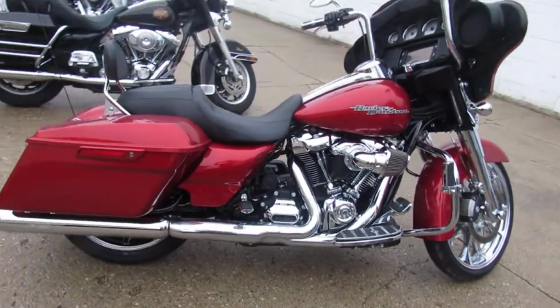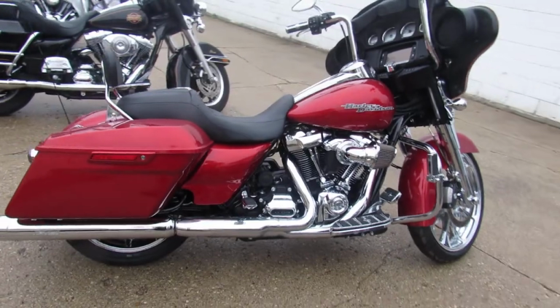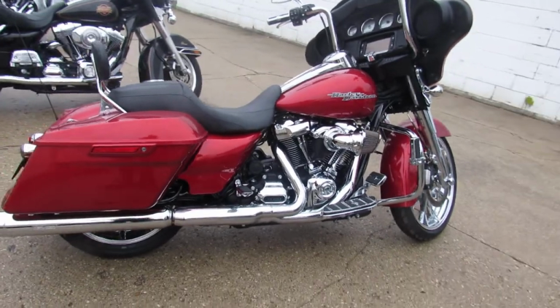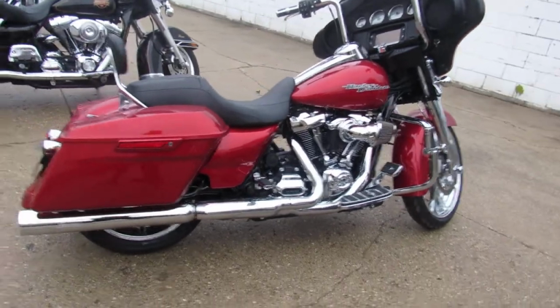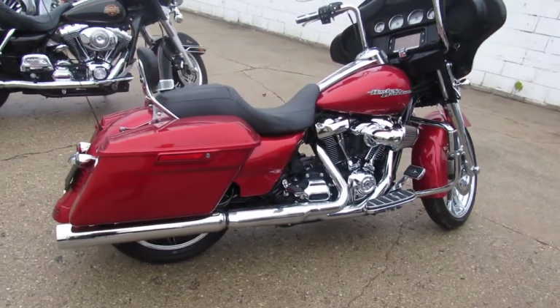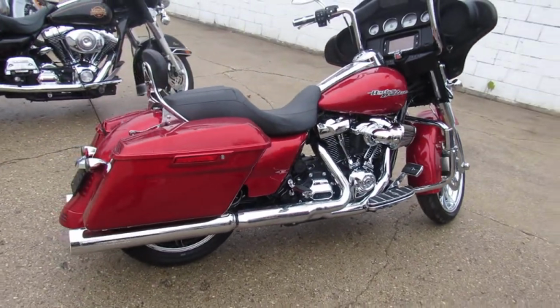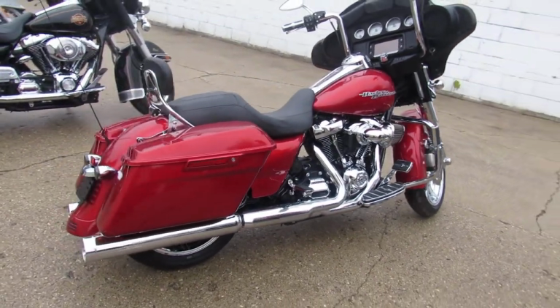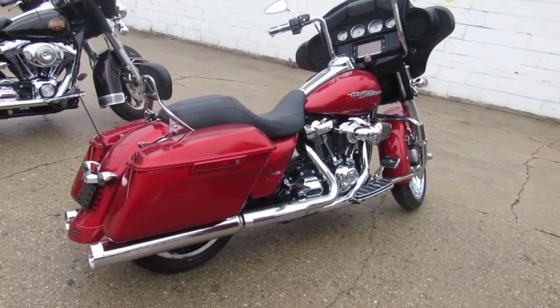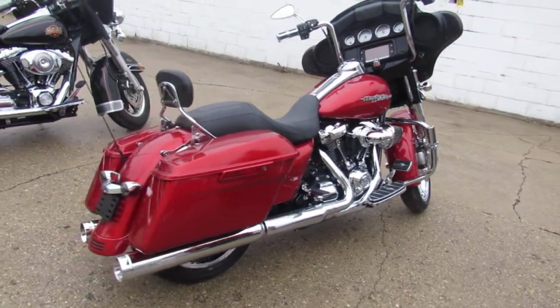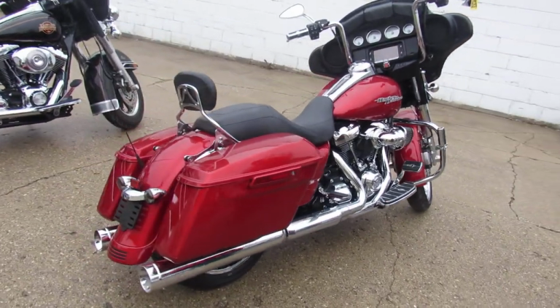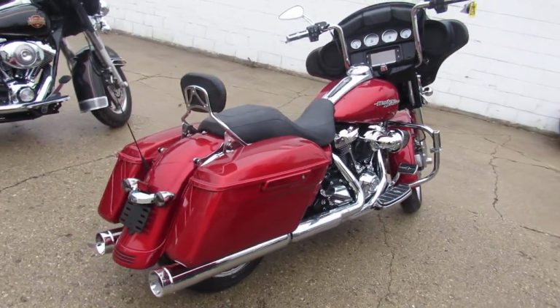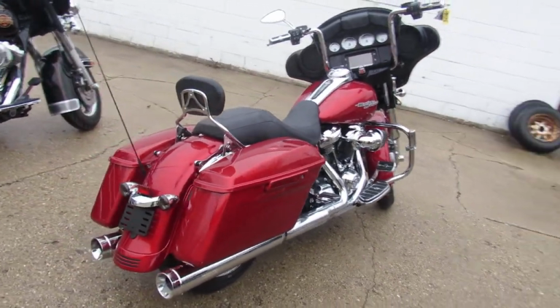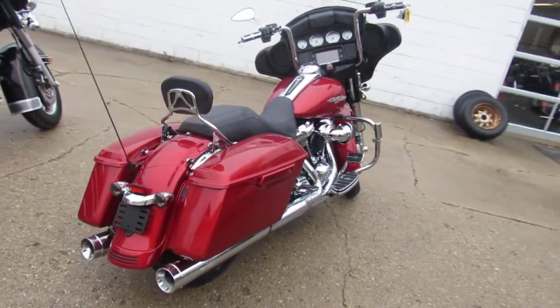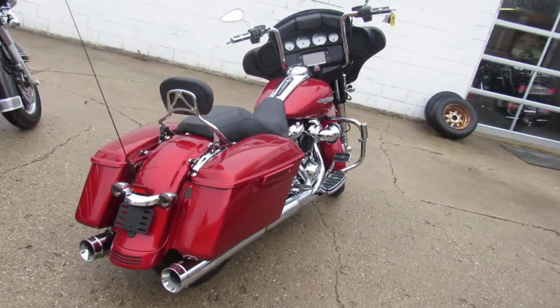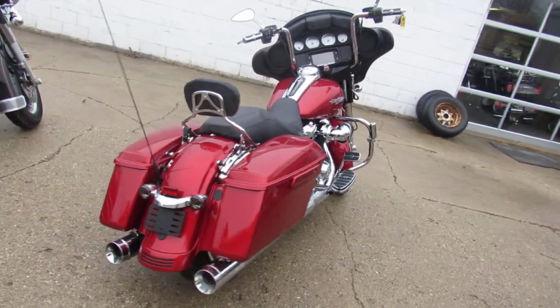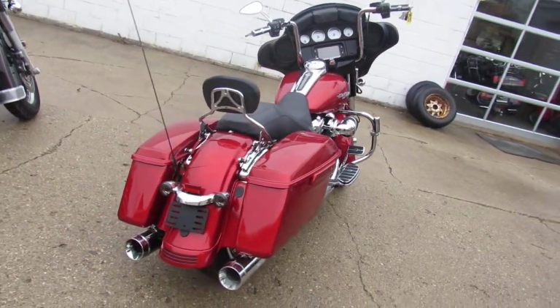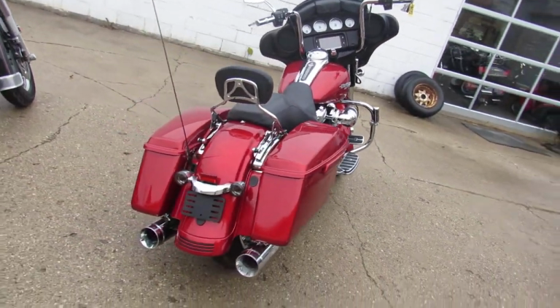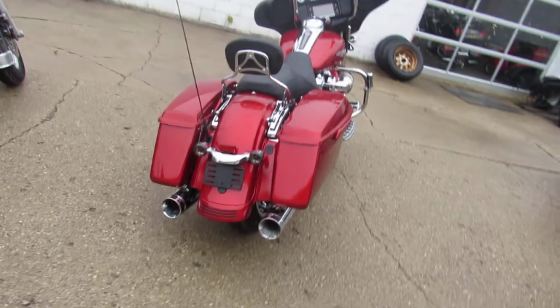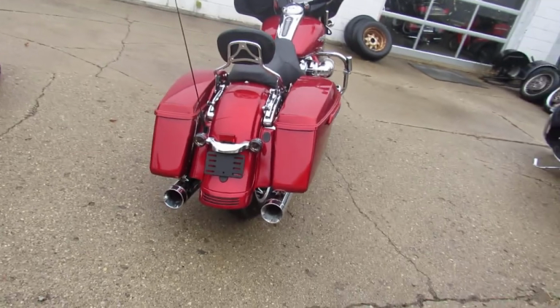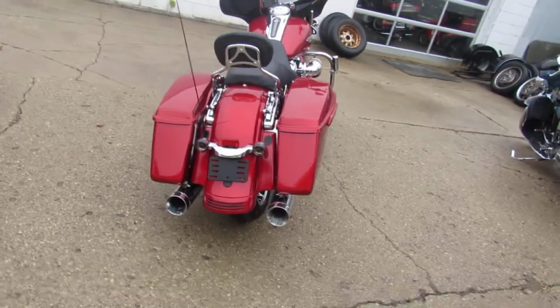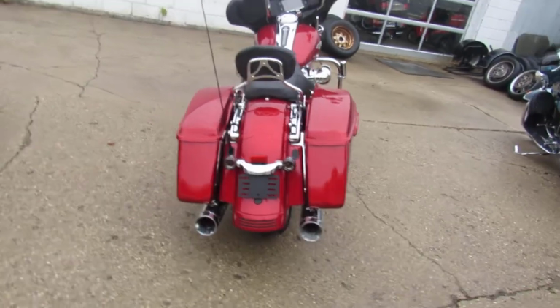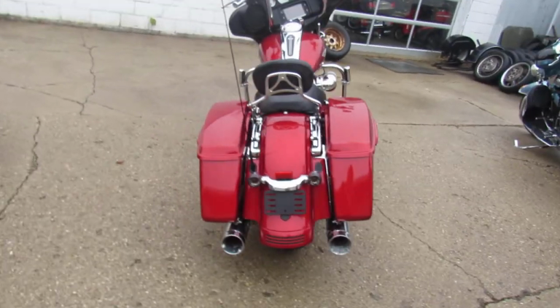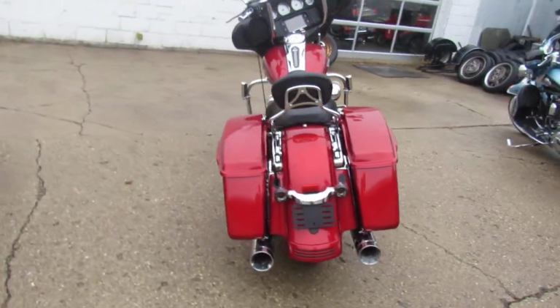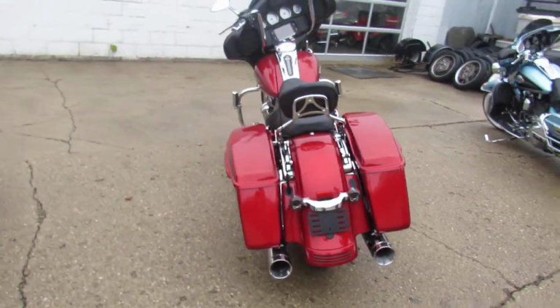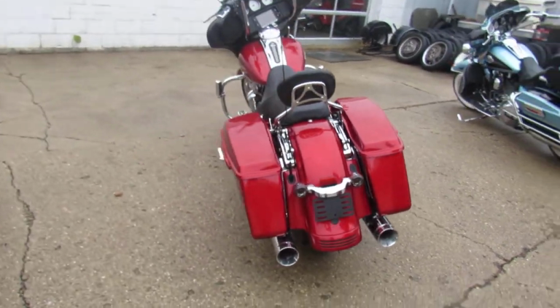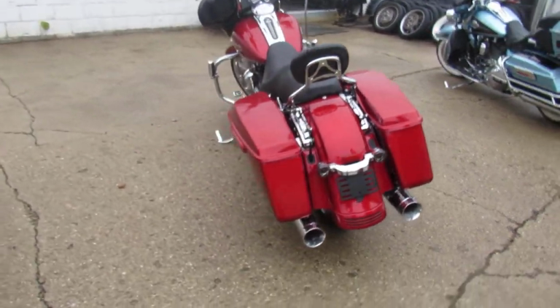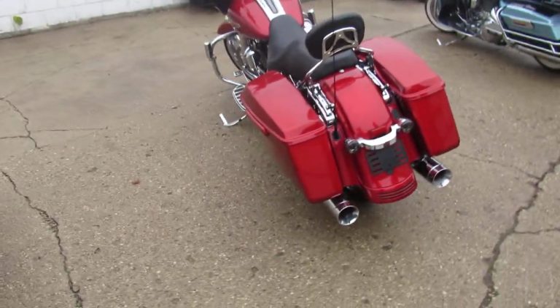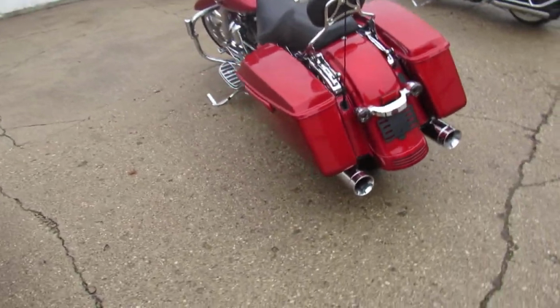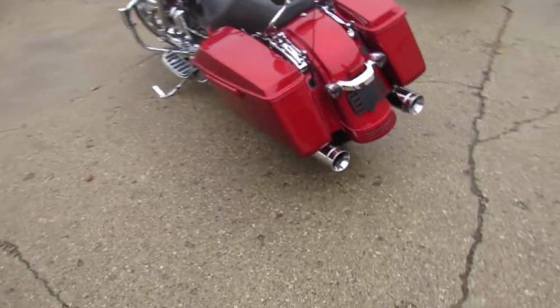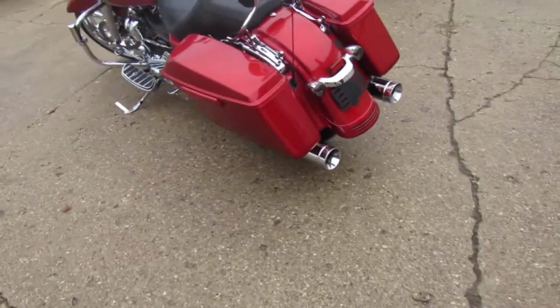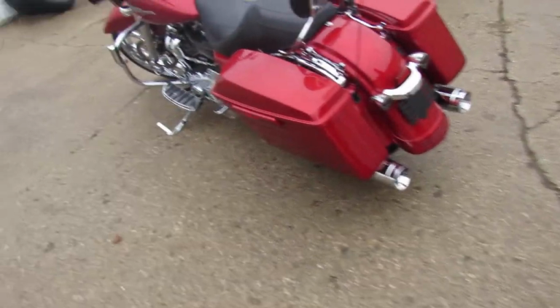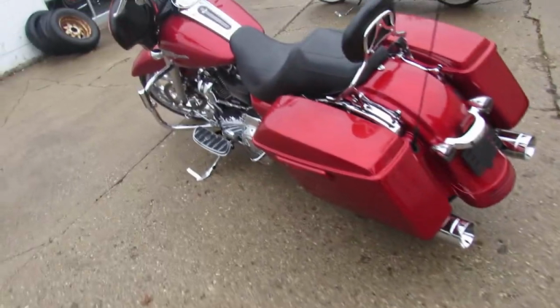It comes in that wicked red paint that's perfect. It's got a bunch of aftermarket stuff: a 21 inch chrome front wheel, chrome front end, 12 inch risers, and all sorts of Willy G parts on it.